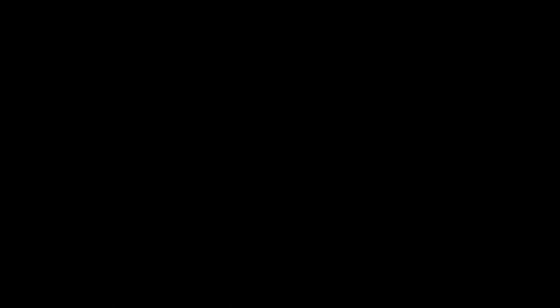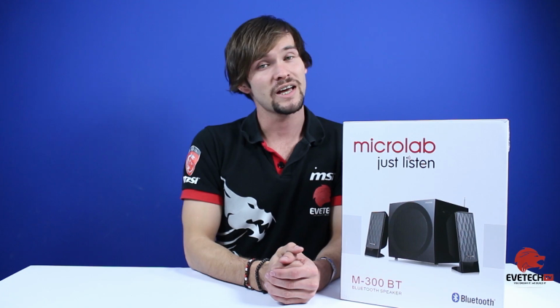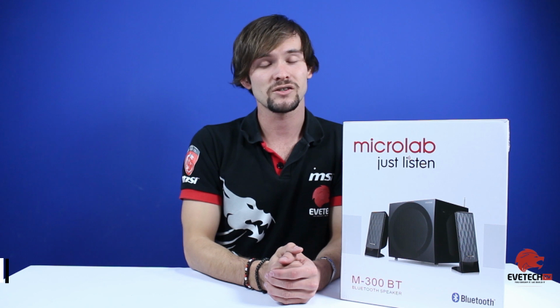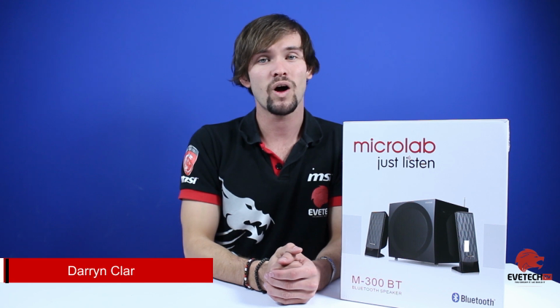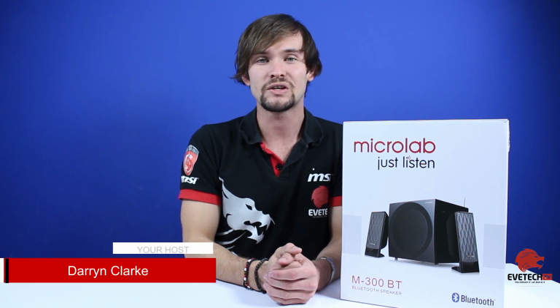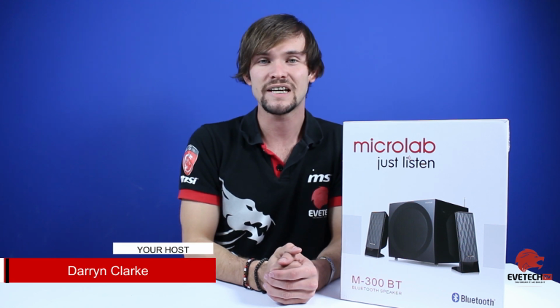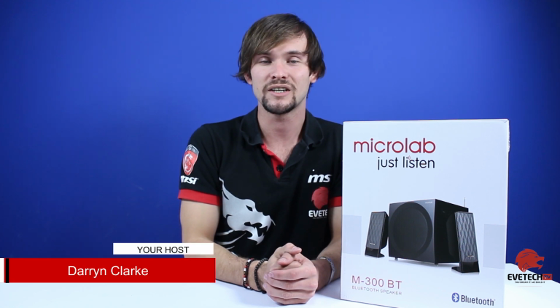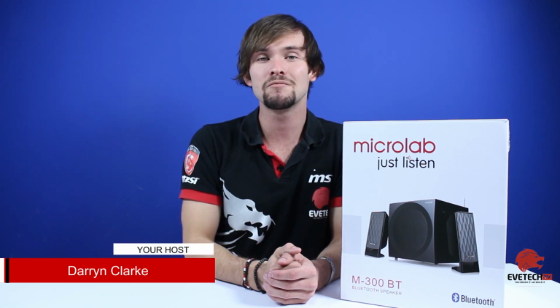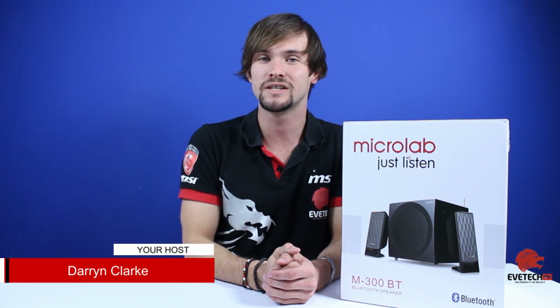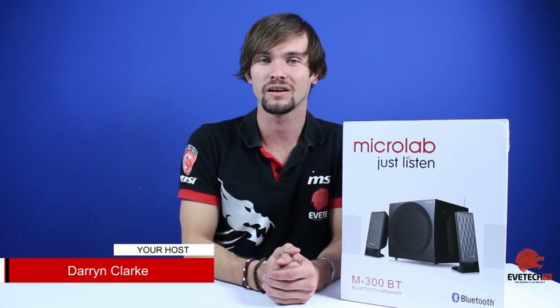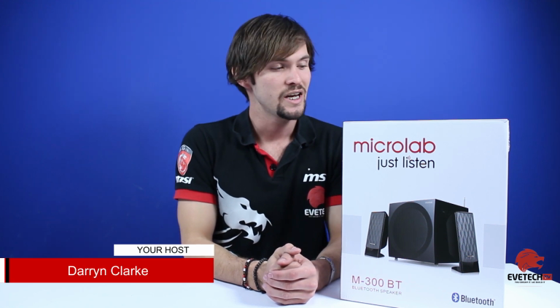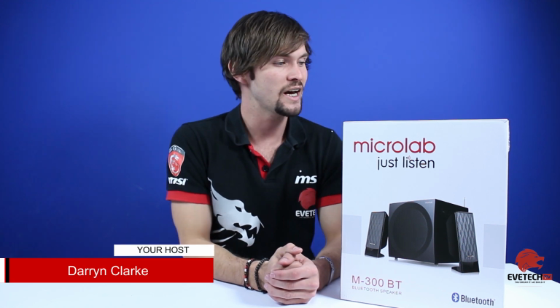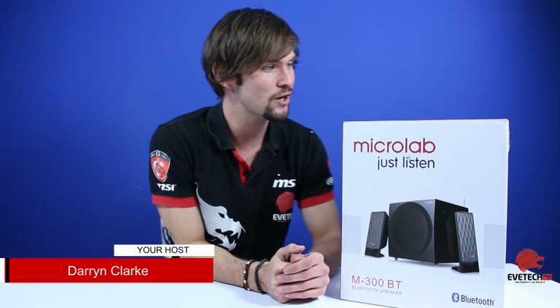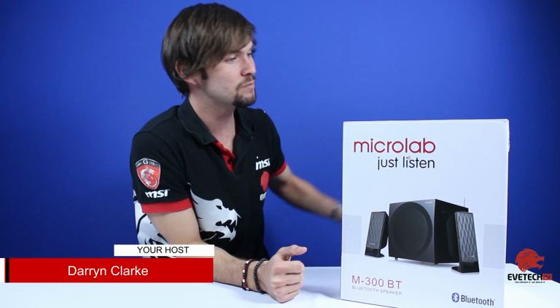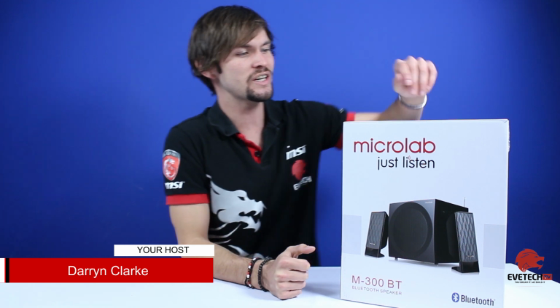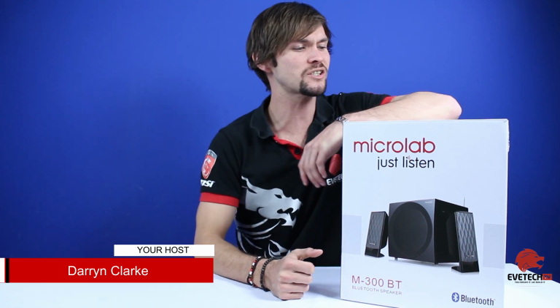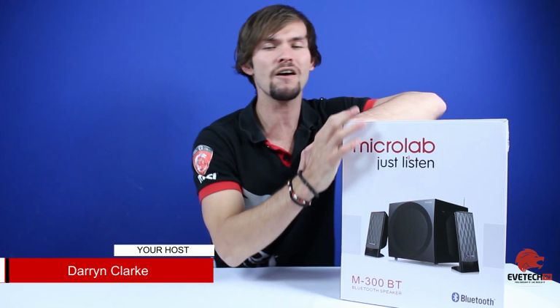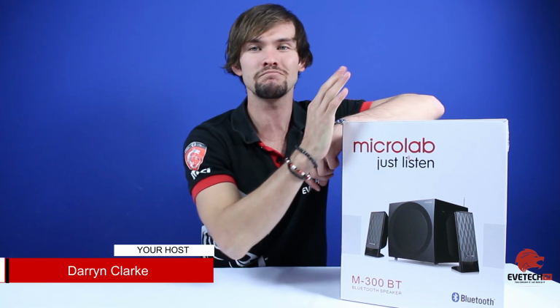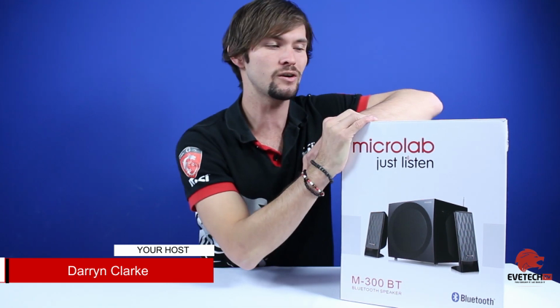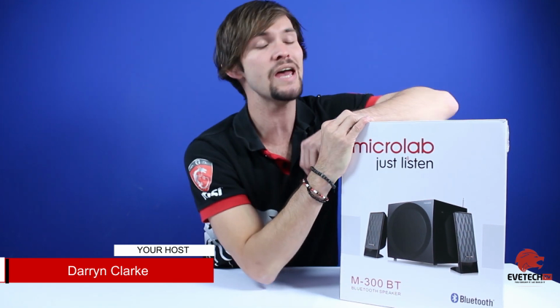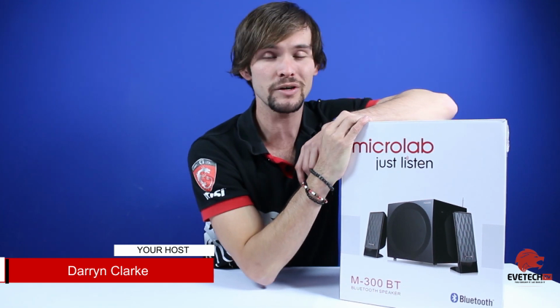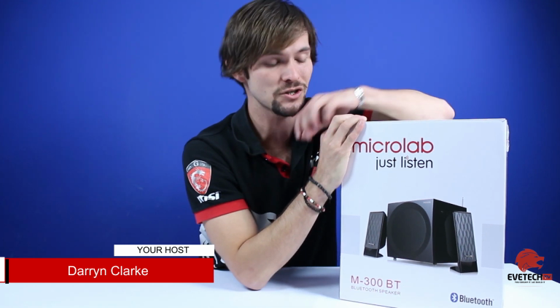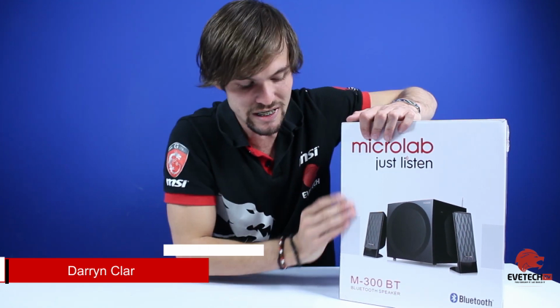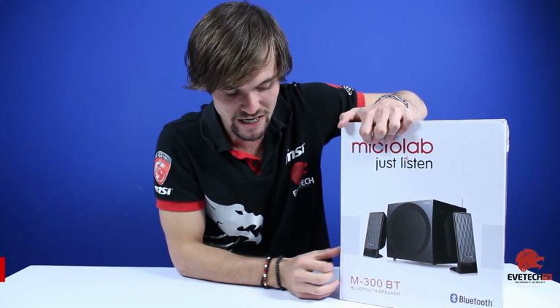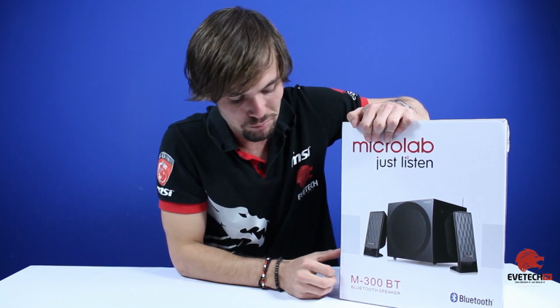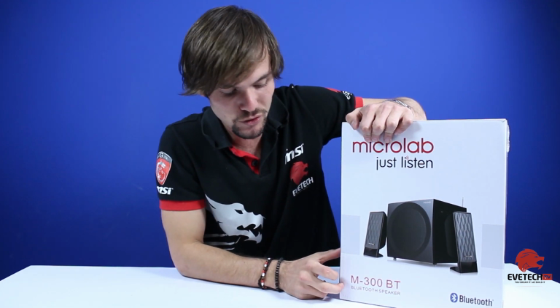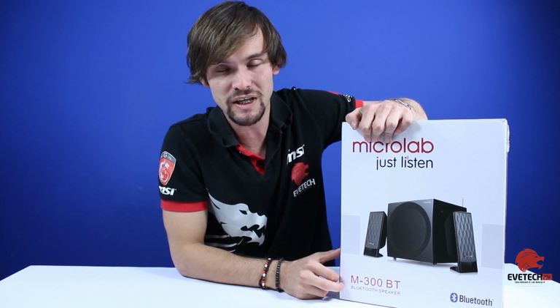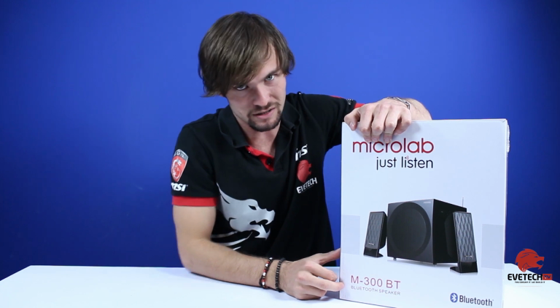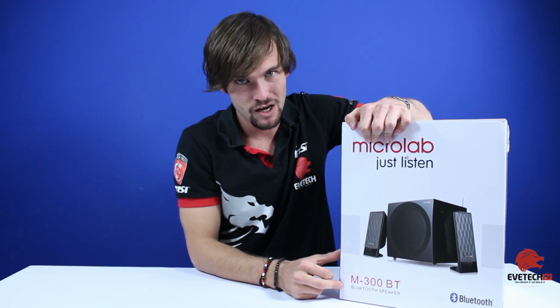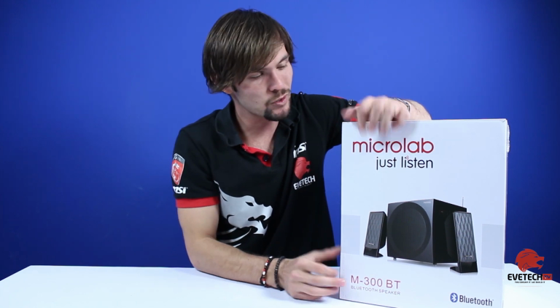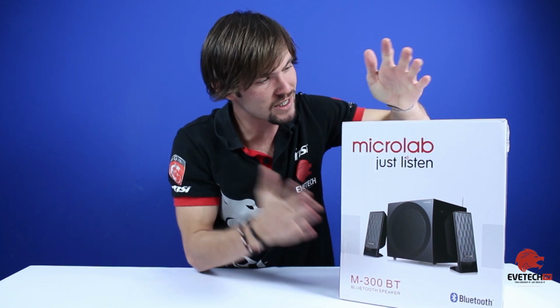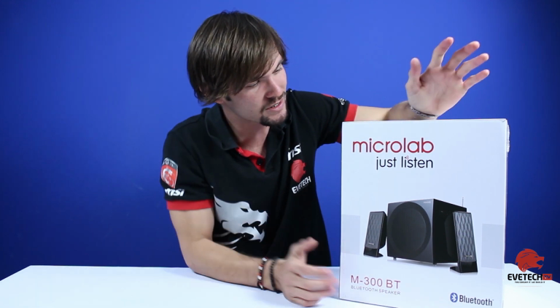Good day guys and girls, welcome to Evetech TV. I'm your host Darren Clark, and in today's episode we're going to be doing the unboxing of the Micro Lab M300 BT Bluetooth speaker system. We're quite excited about this little speaker system.